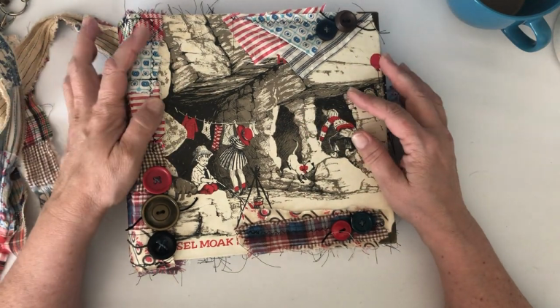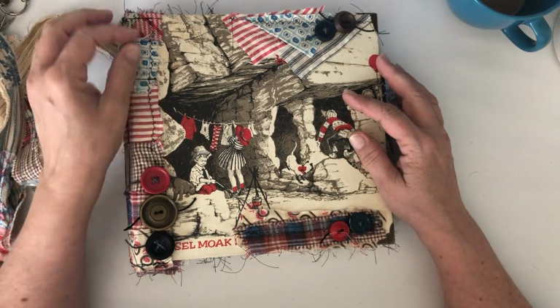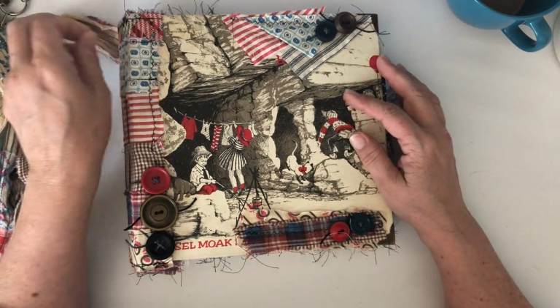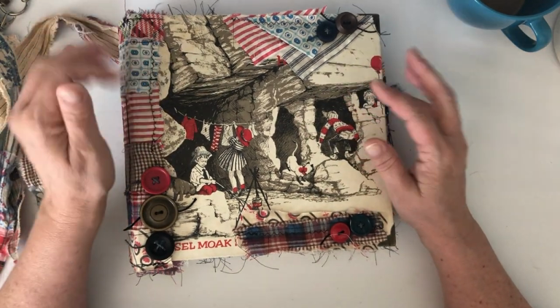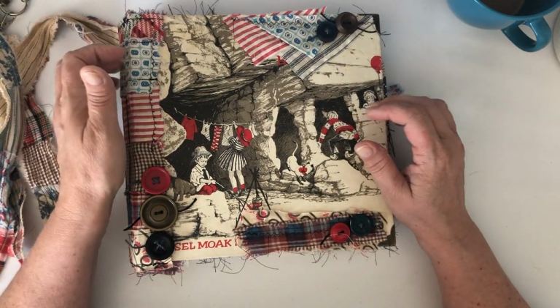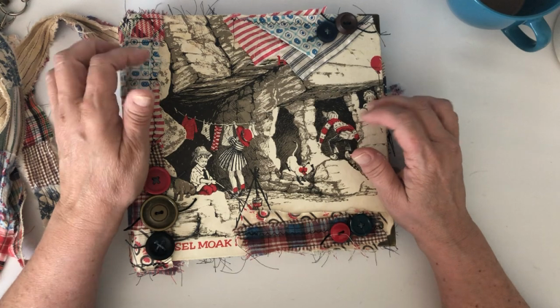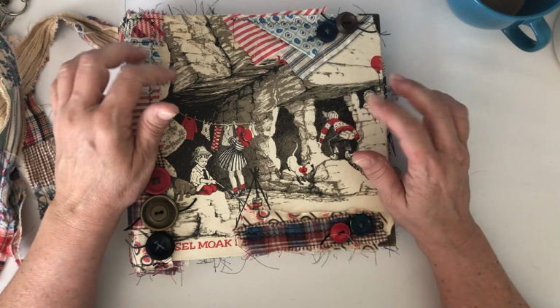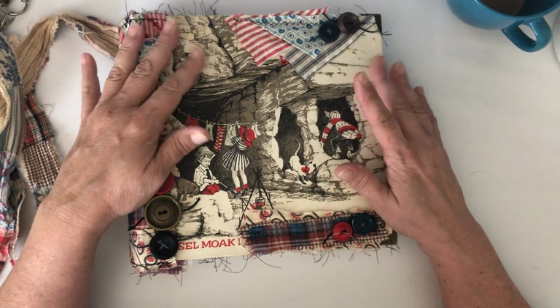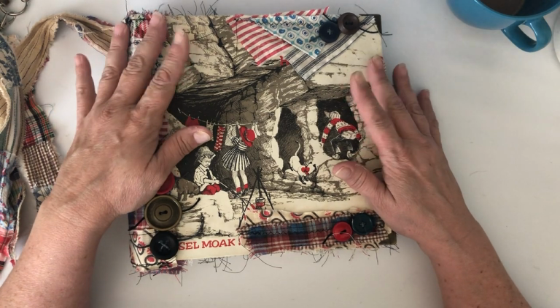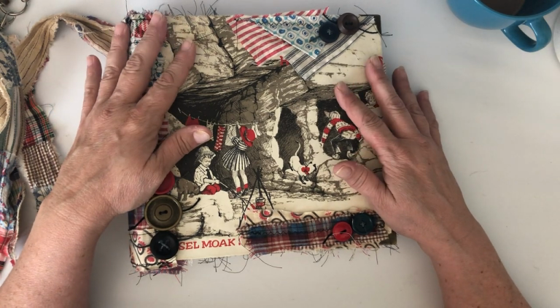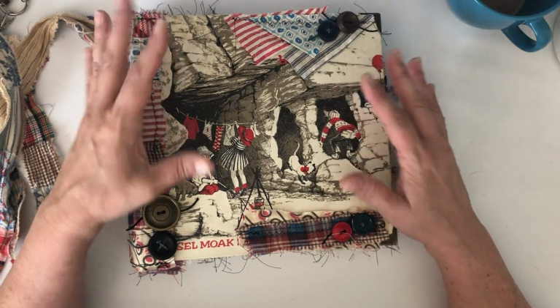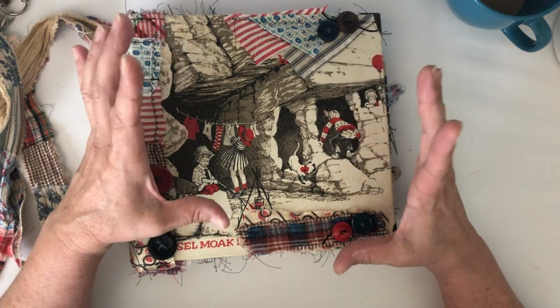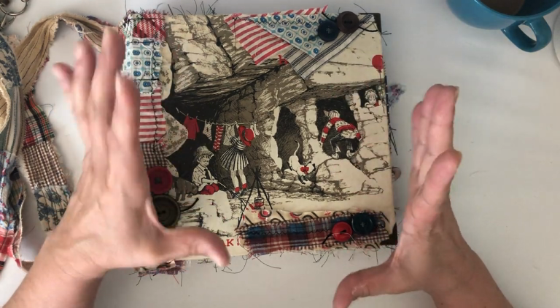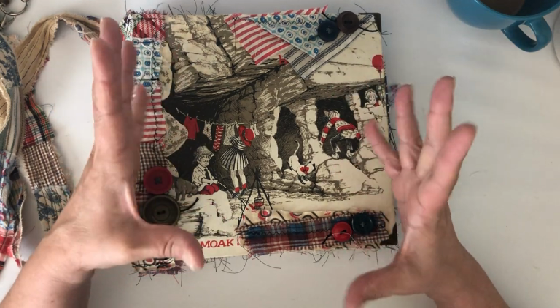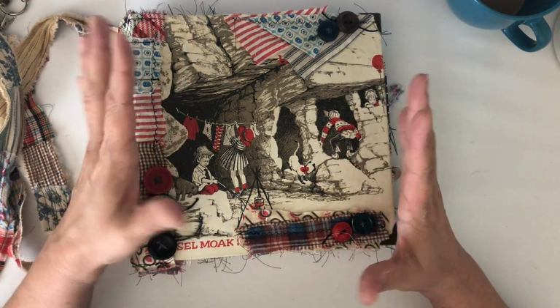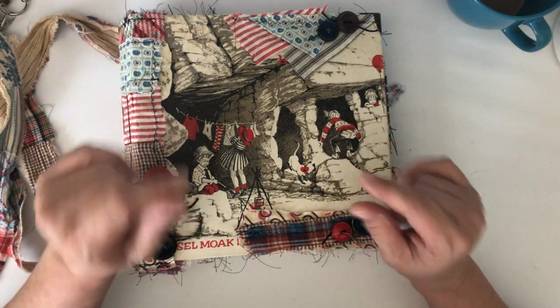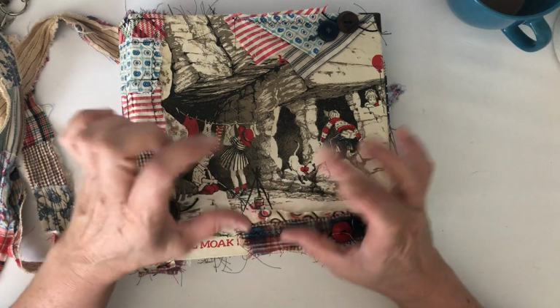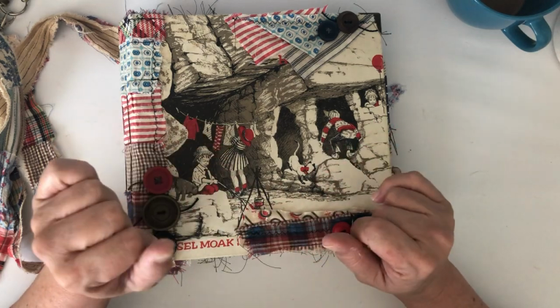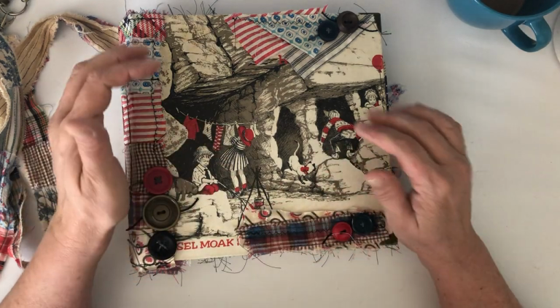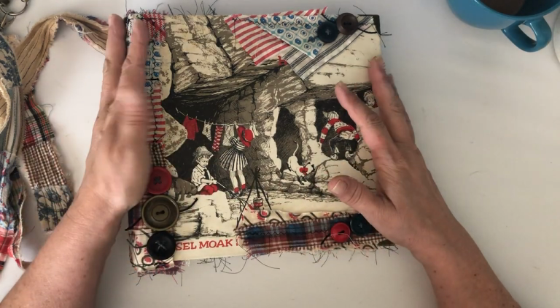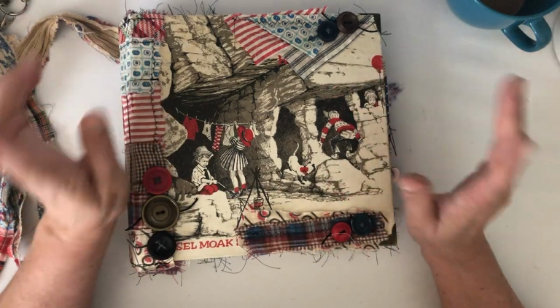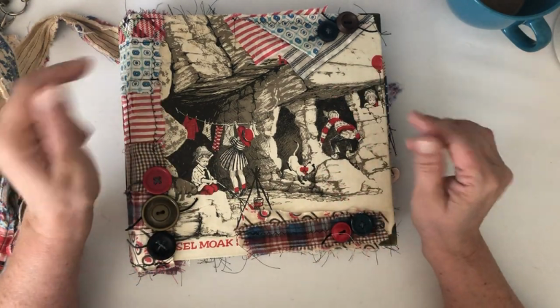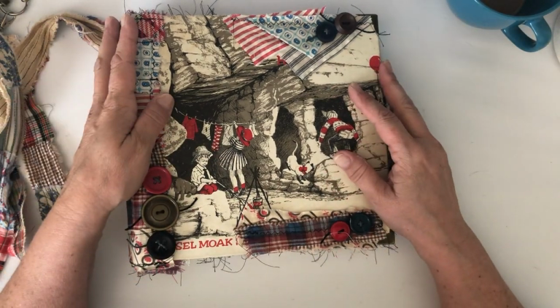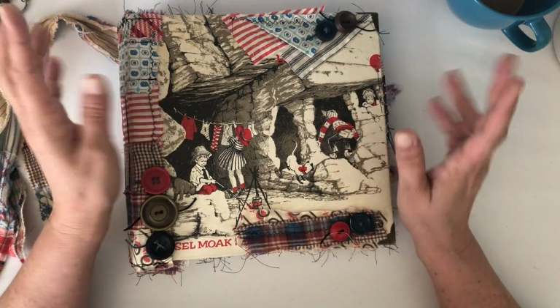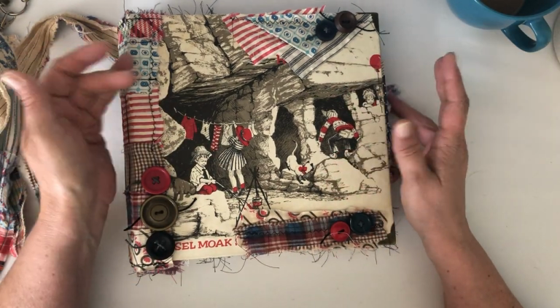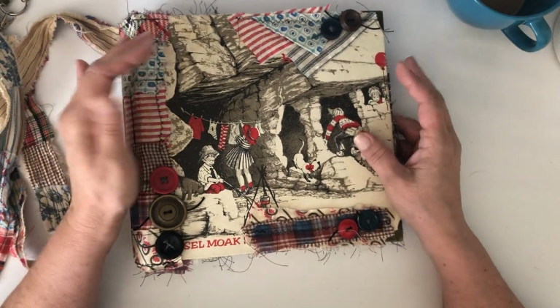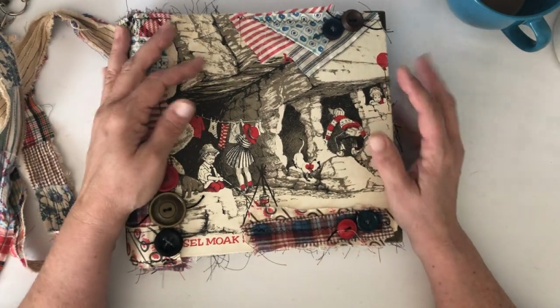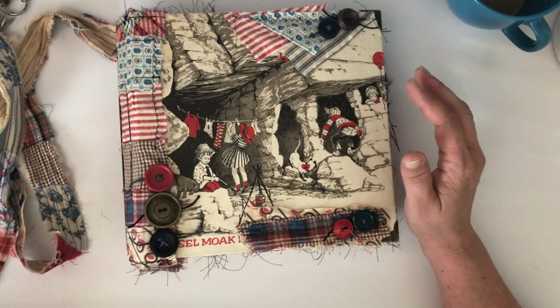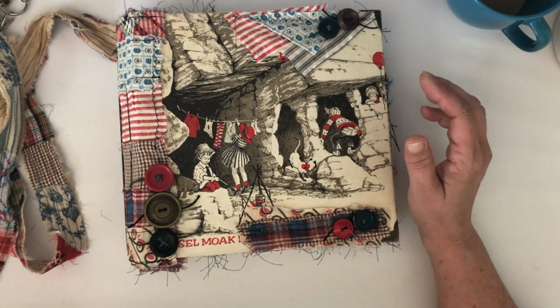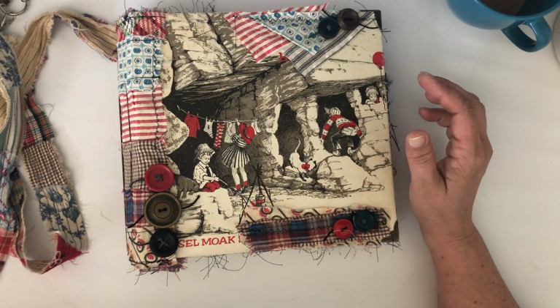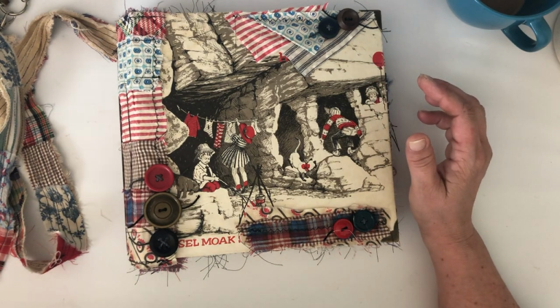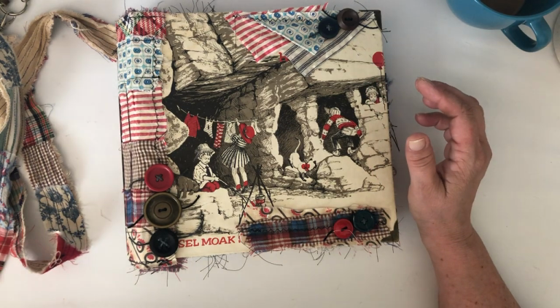That is the custom journal. I'm also working on some other things — I started some smaller journals with birds on them and I'm trying to finish those up. That's the next thing going in the shop.